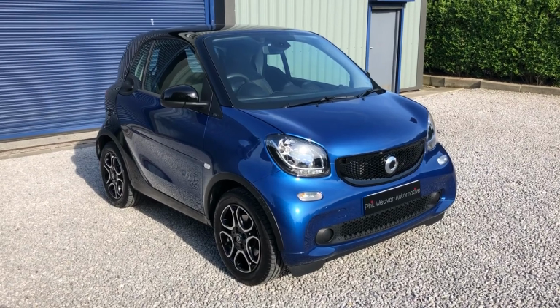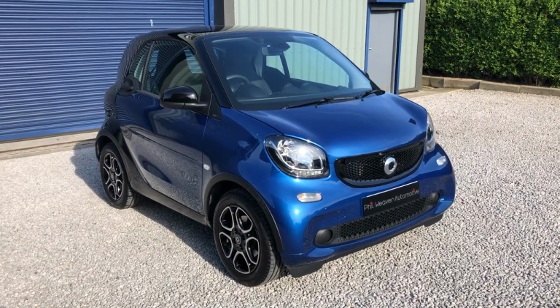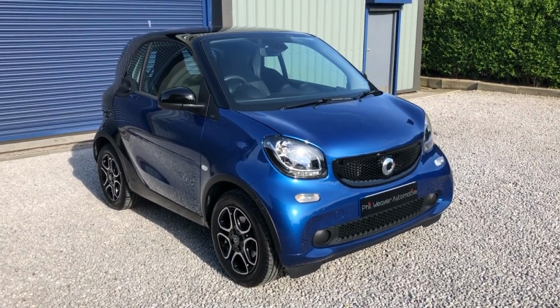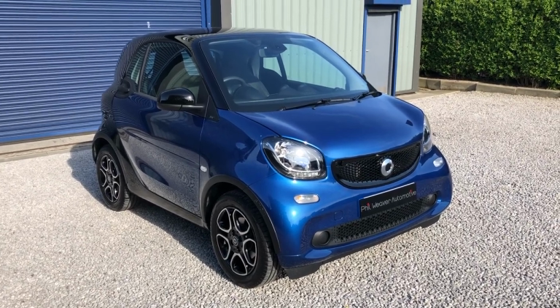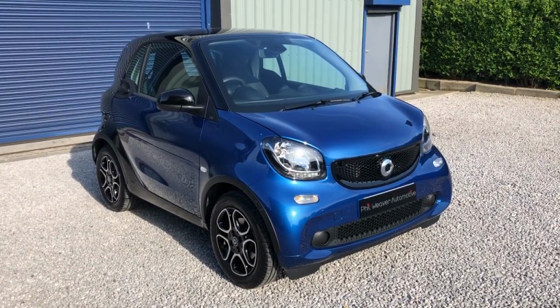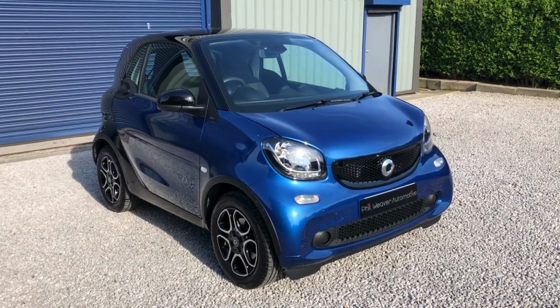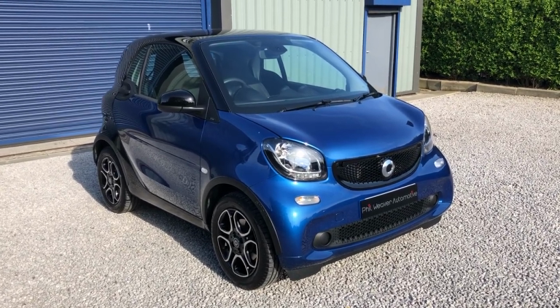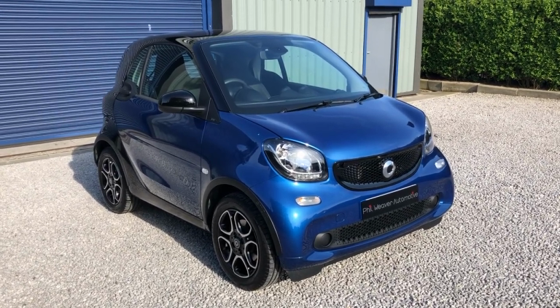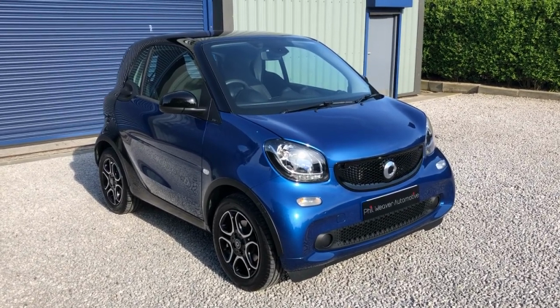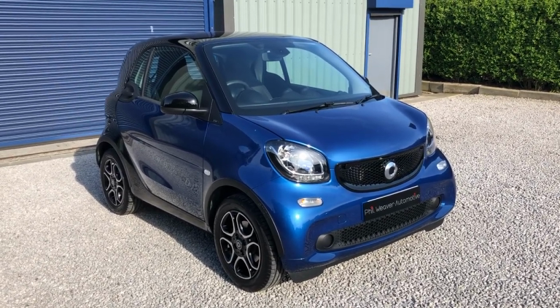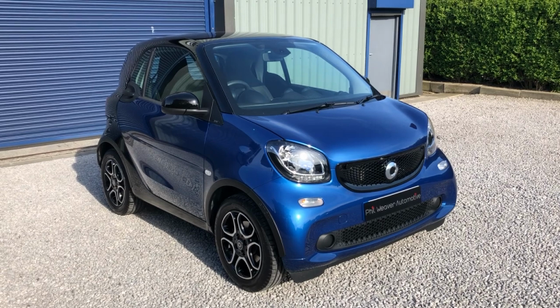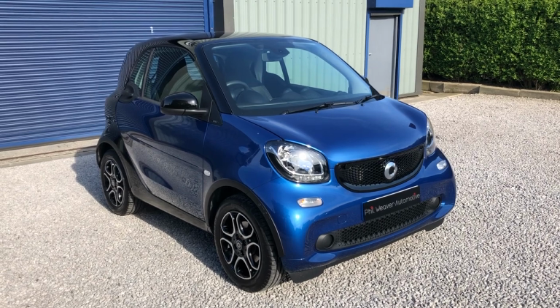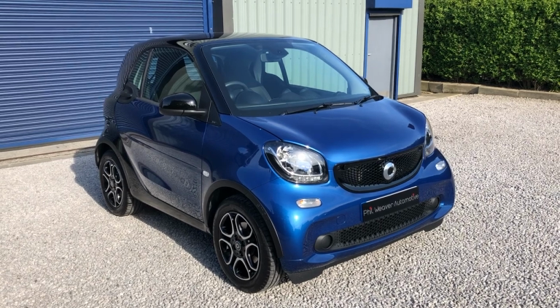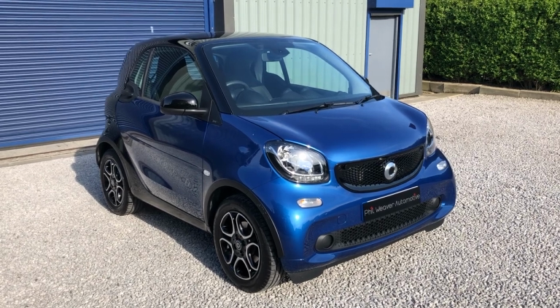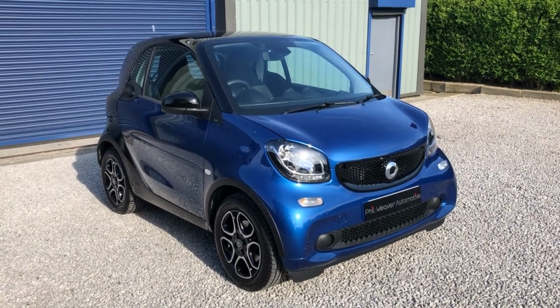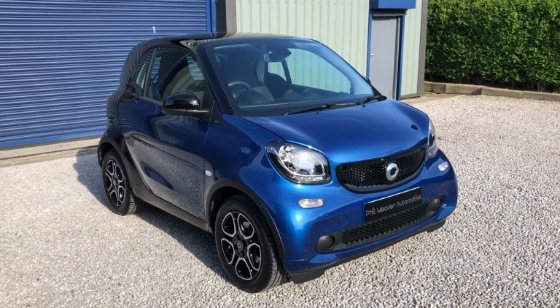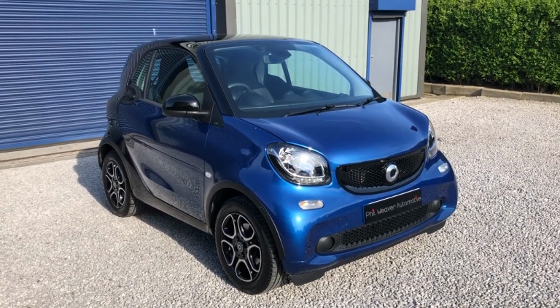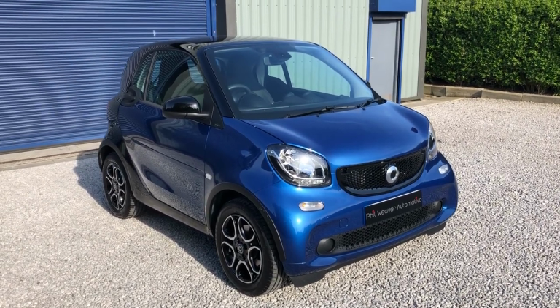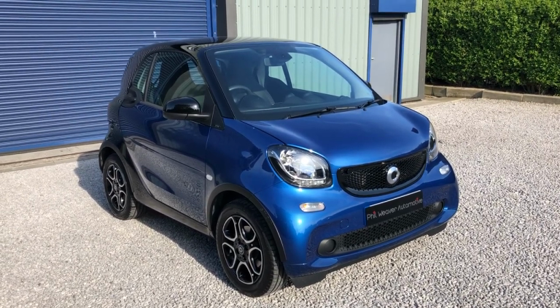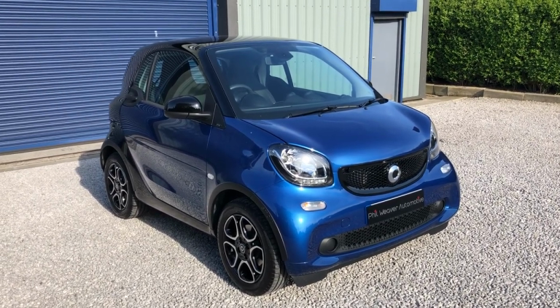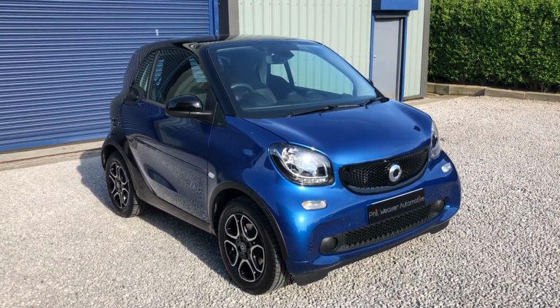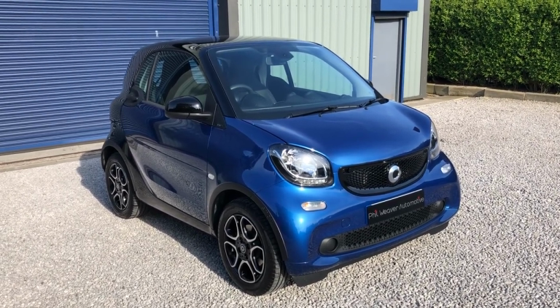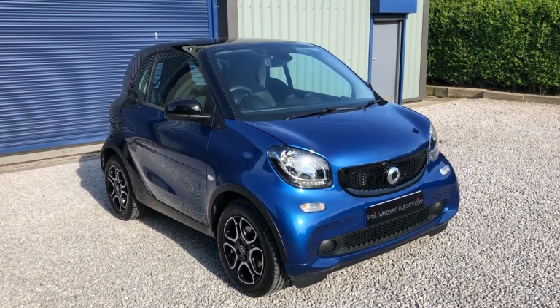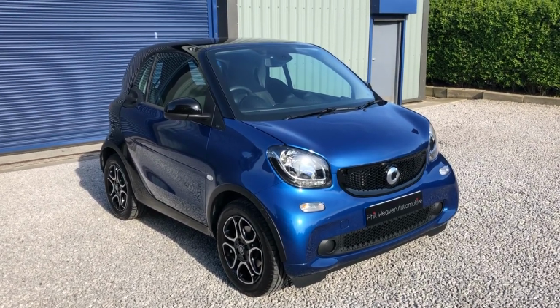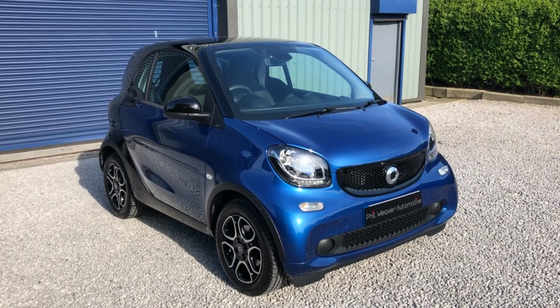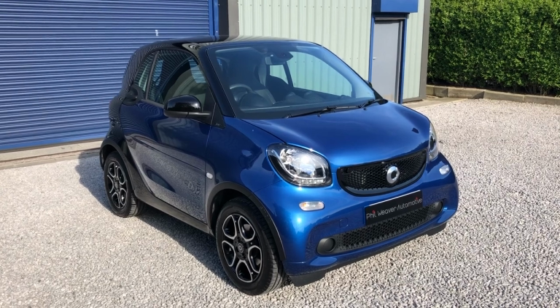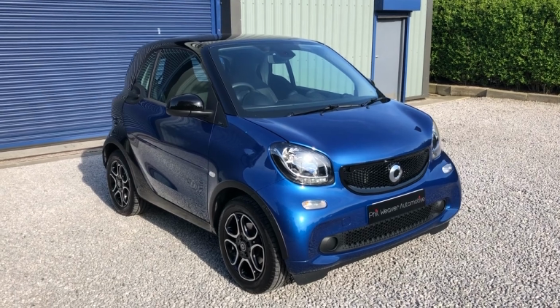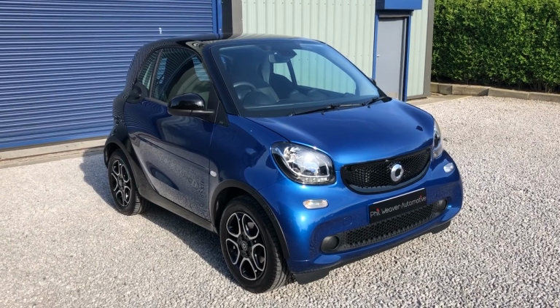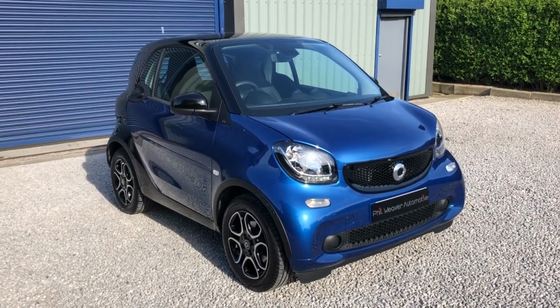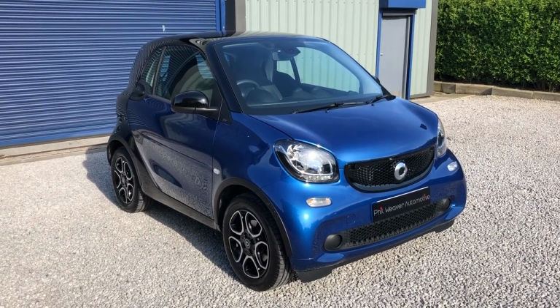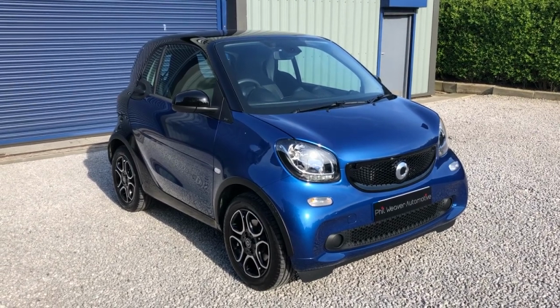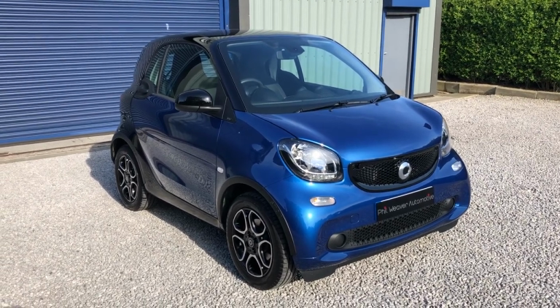Good afternoon and welcome to Phil Weaver Automotive. We are based in Mia Brow near Preston. My name is Phil, and a real good afternoon to you.